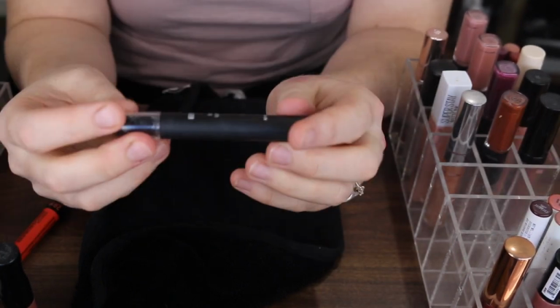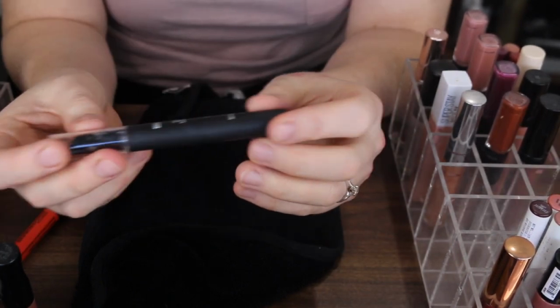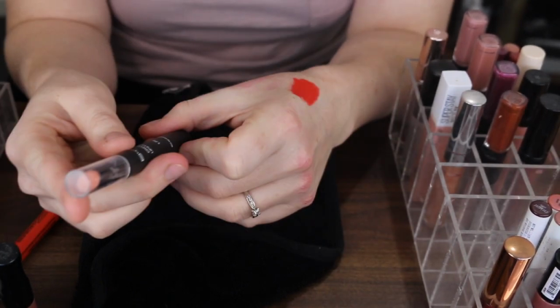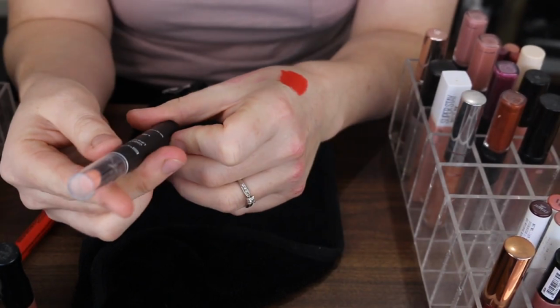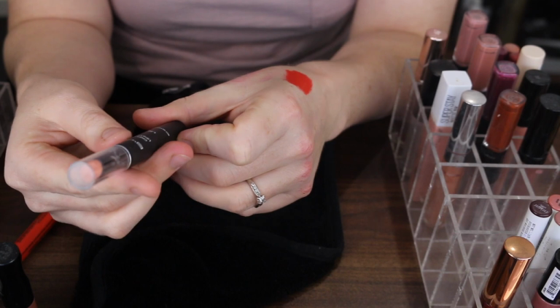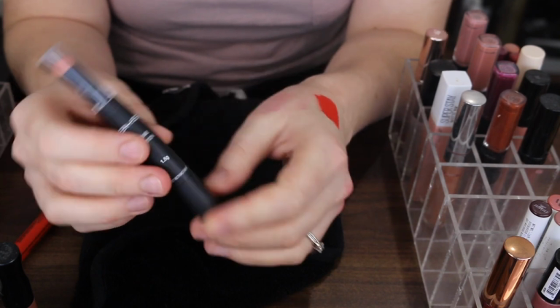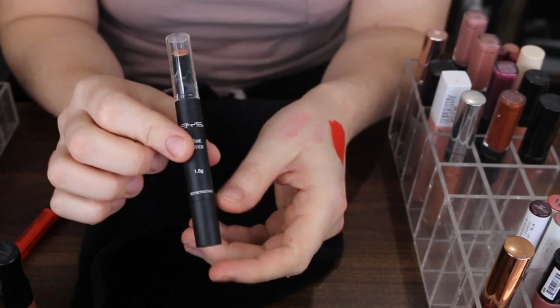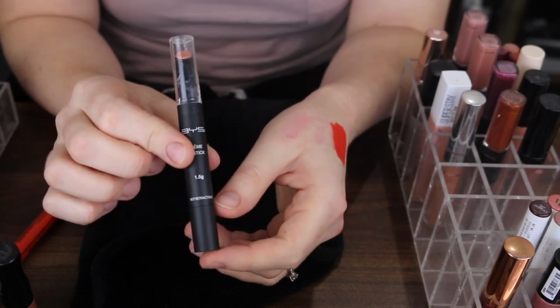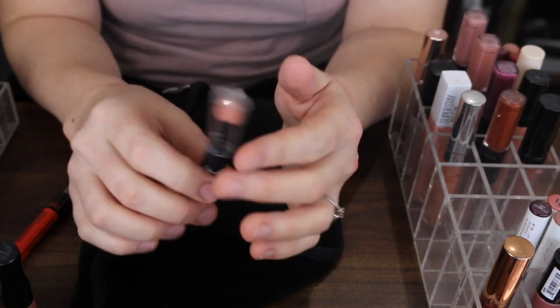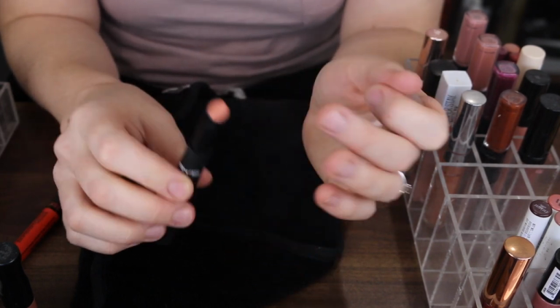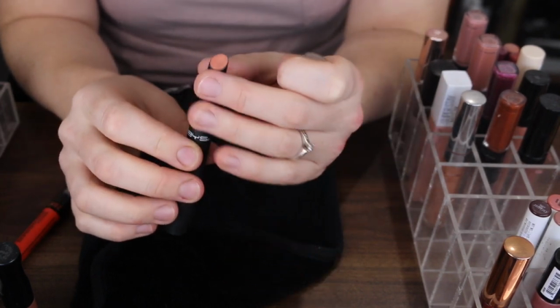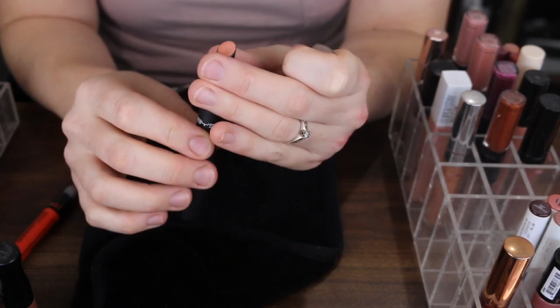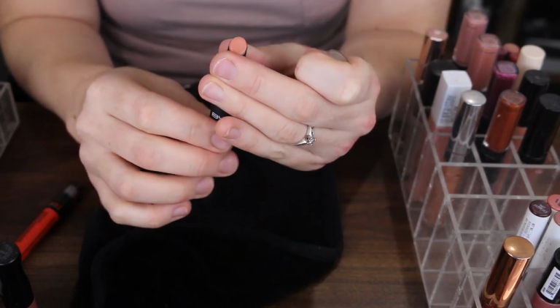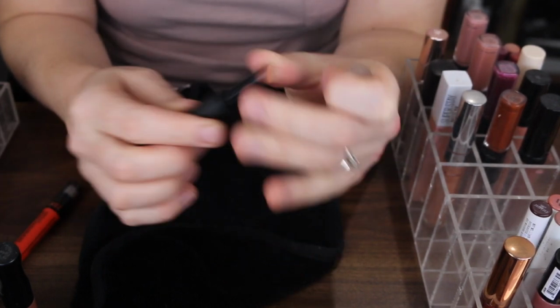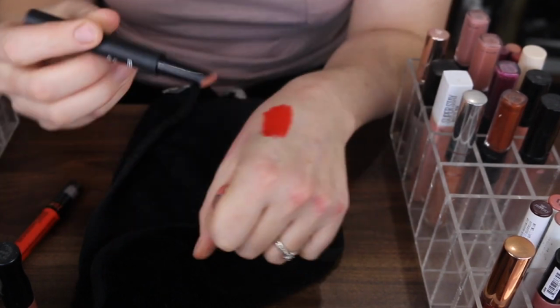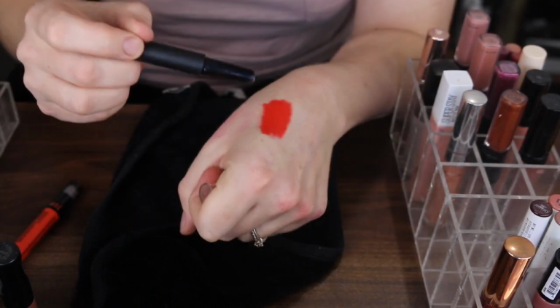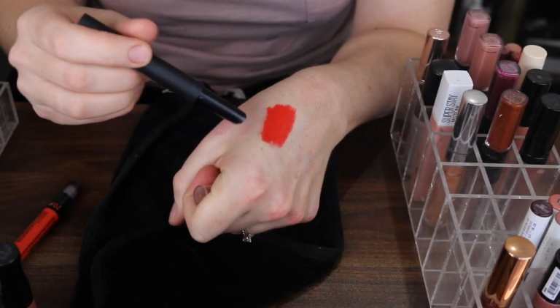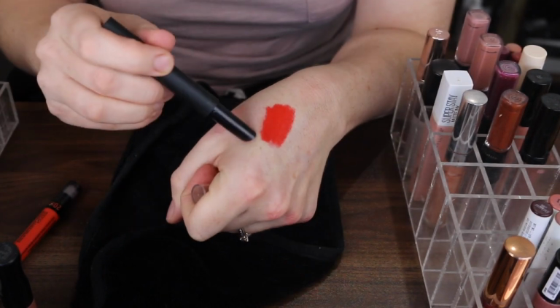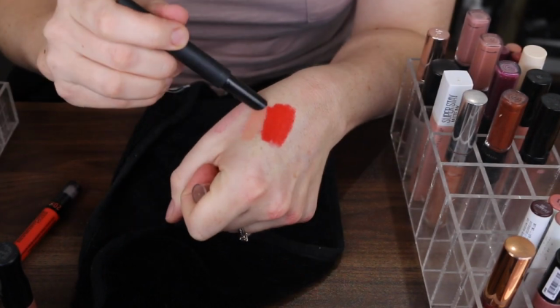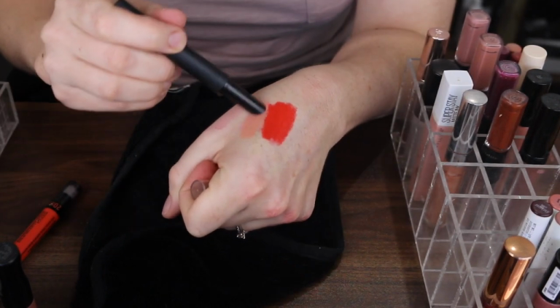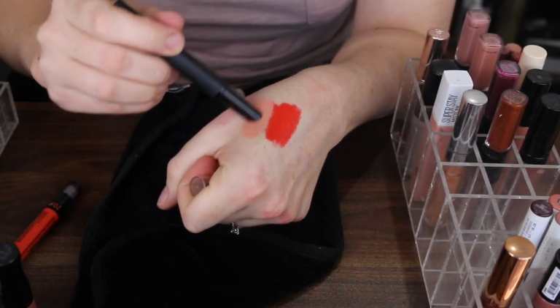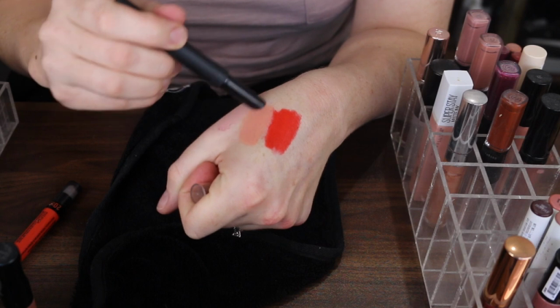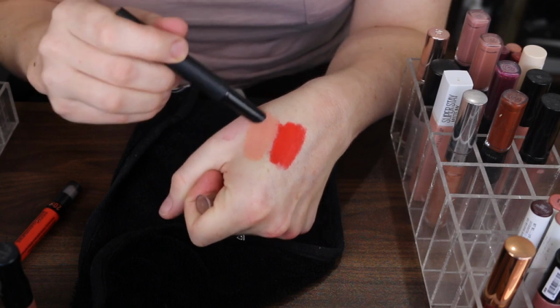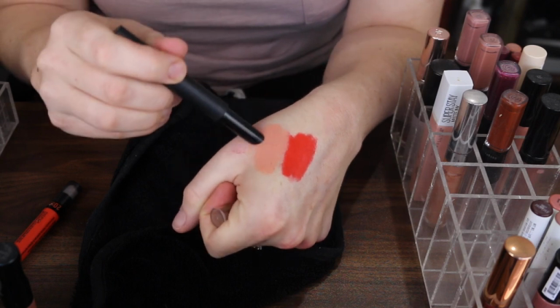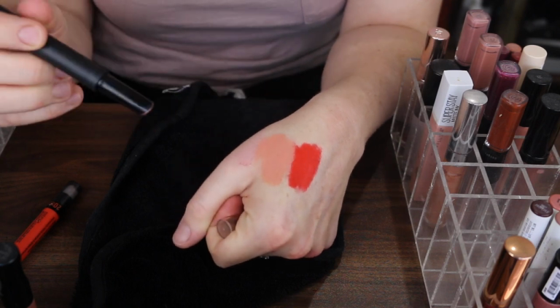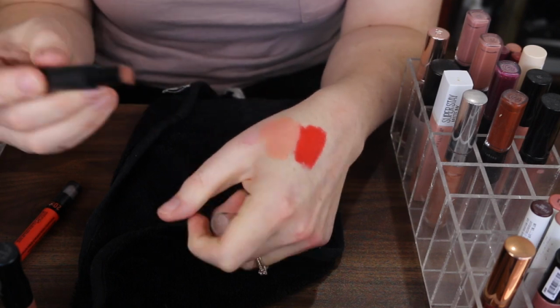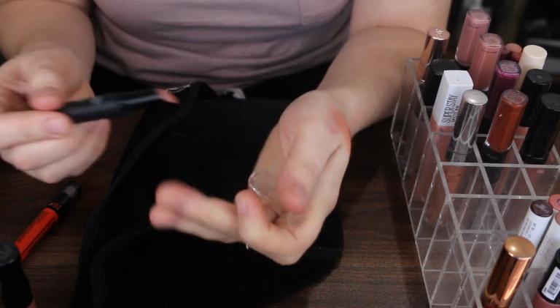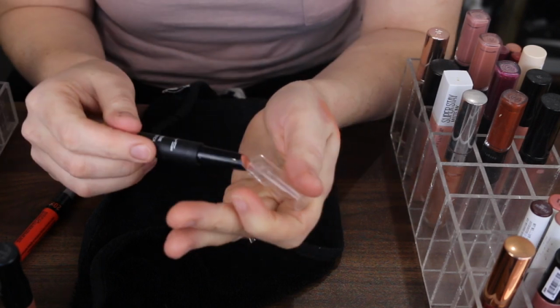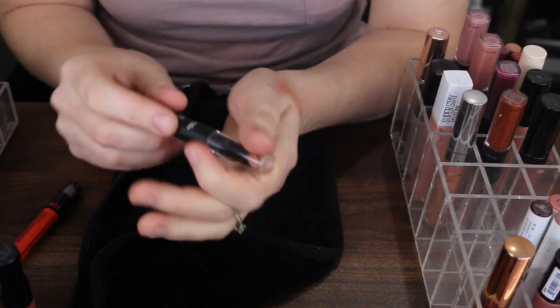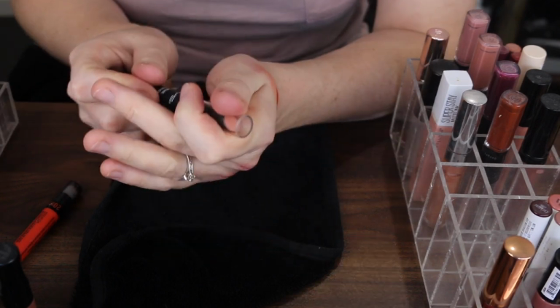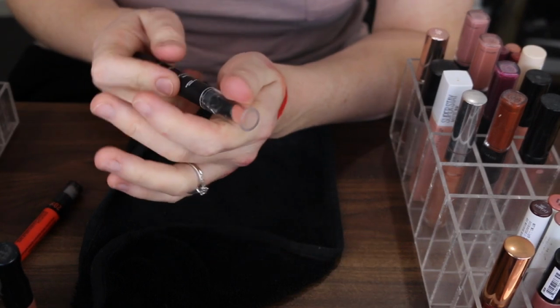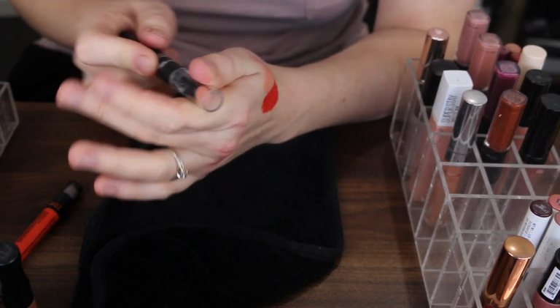And then this here is the BYS Cream Lipstick. It's a very nude shade — concealer lips. That one can go.